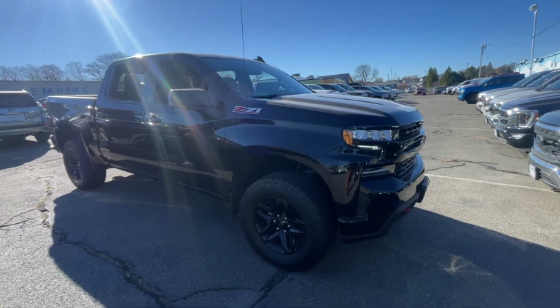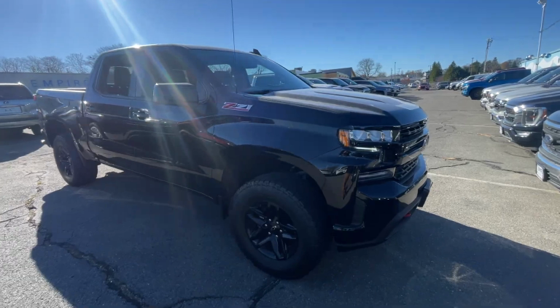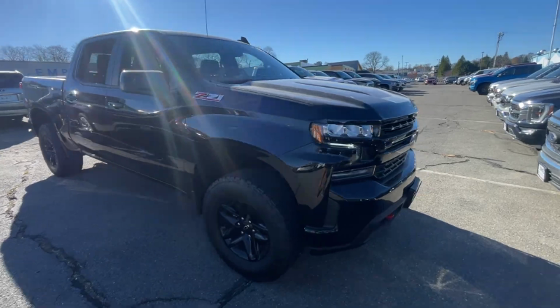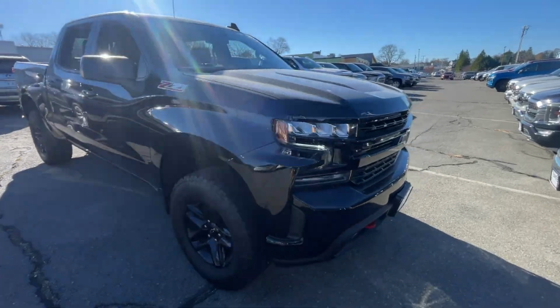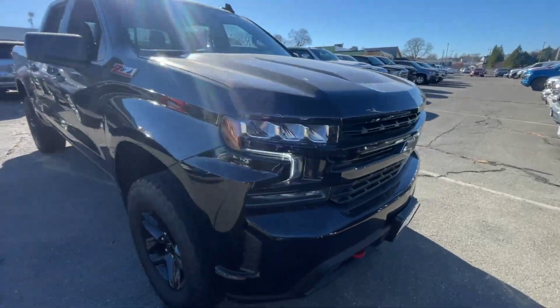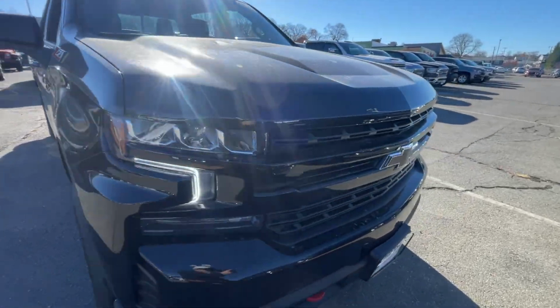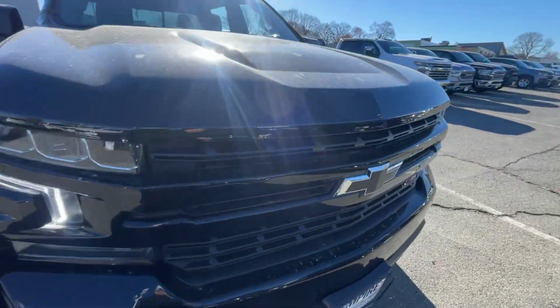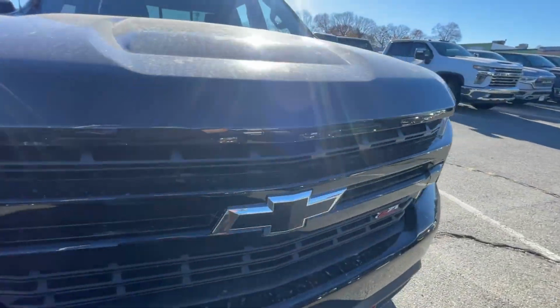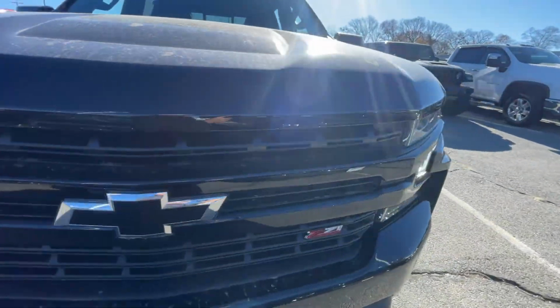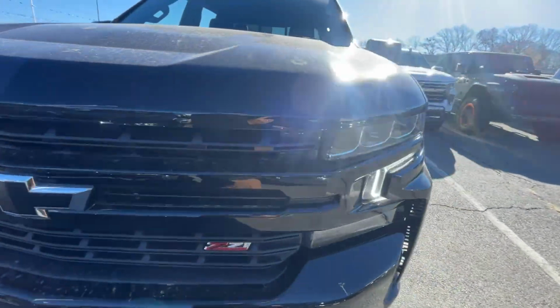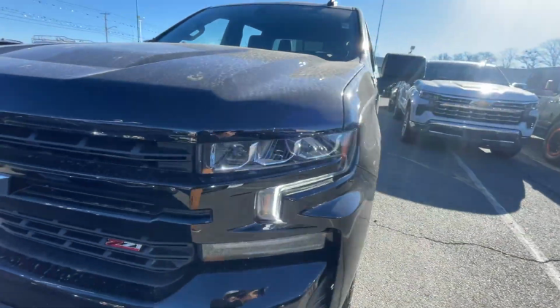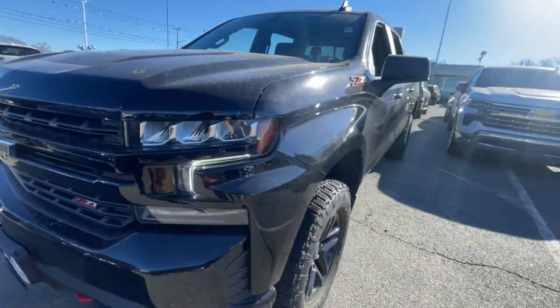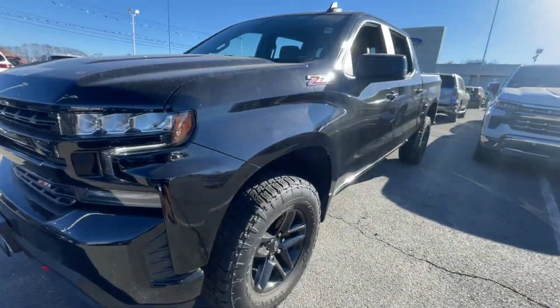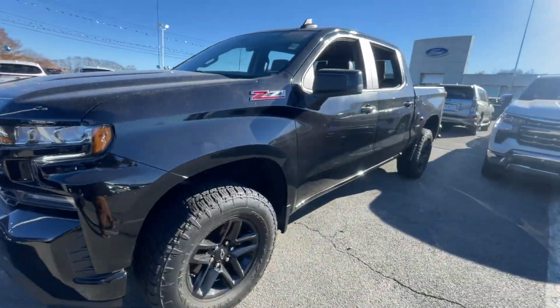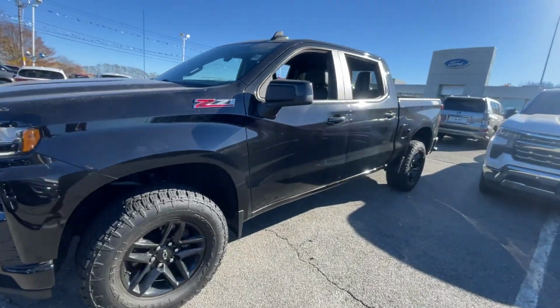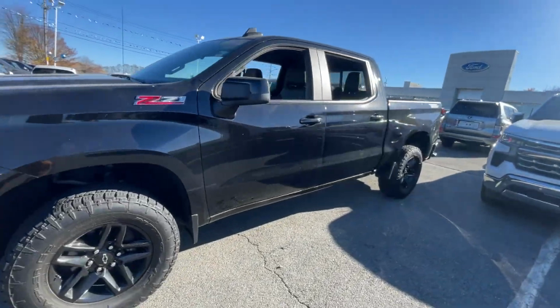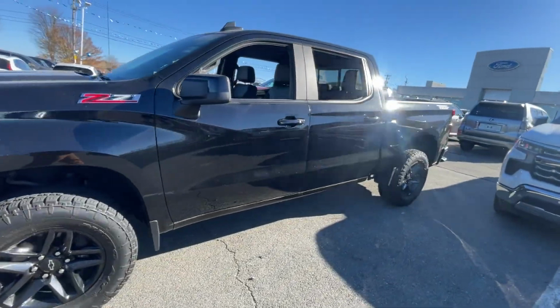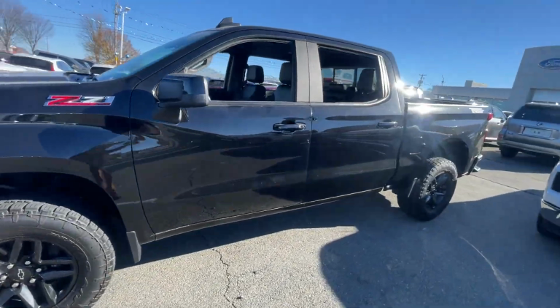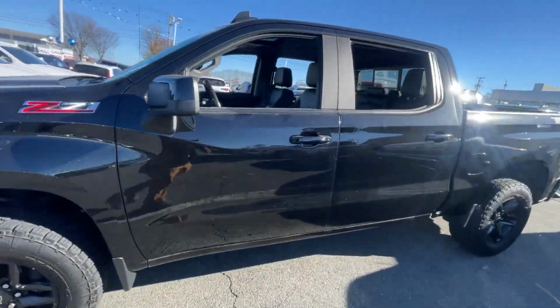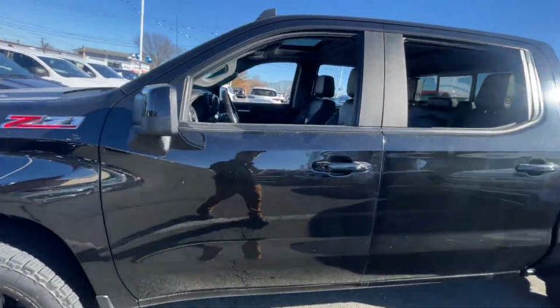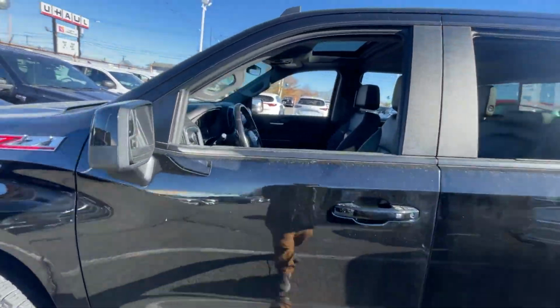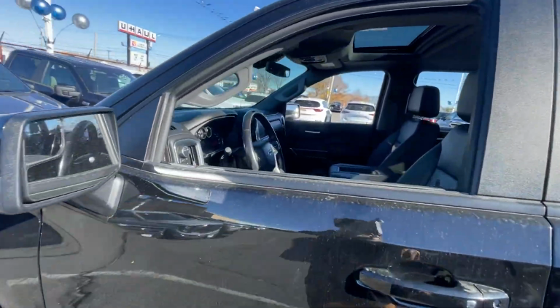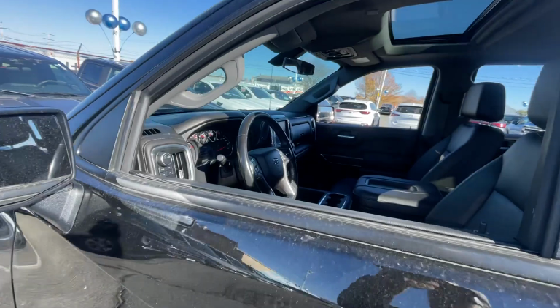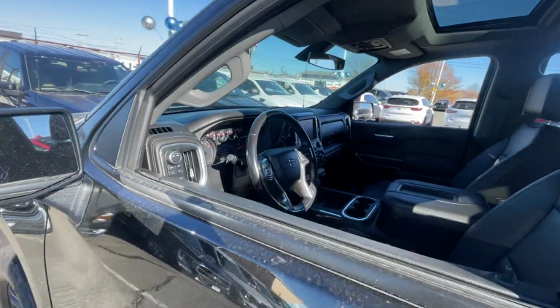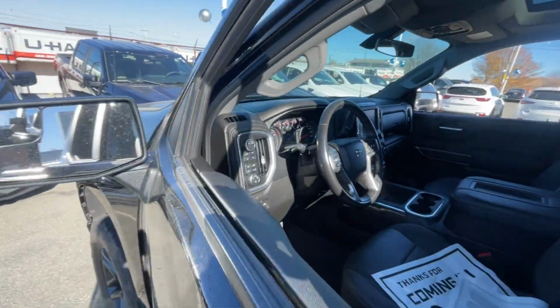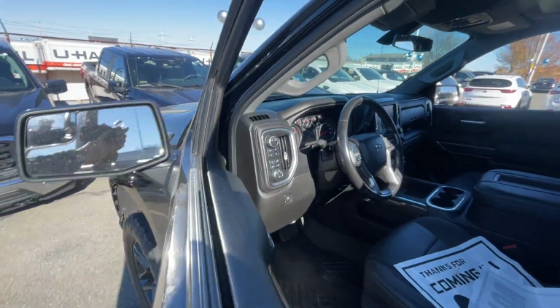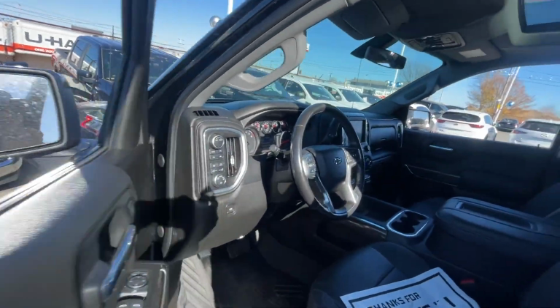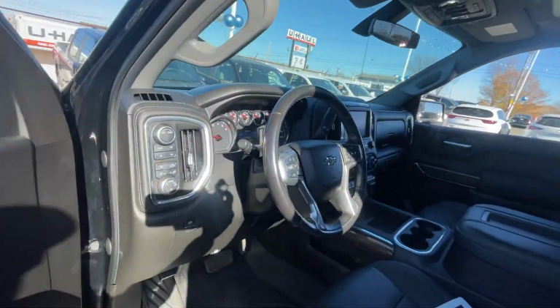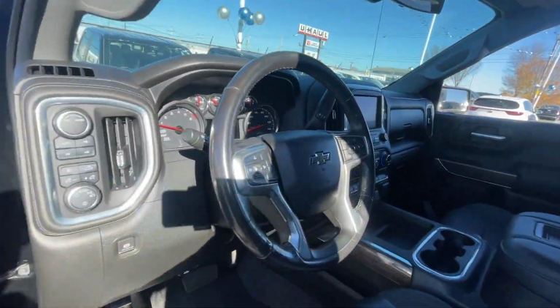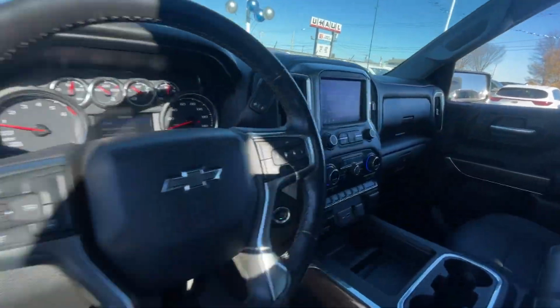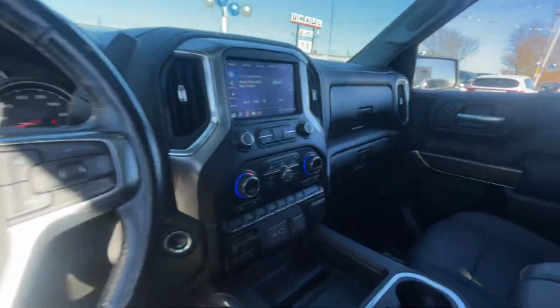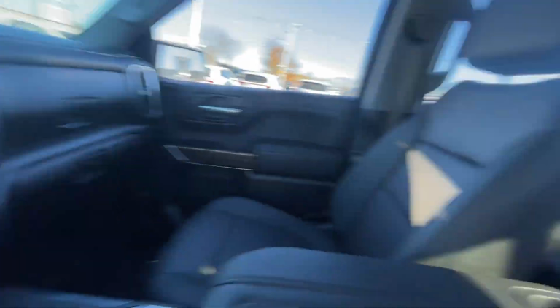2021 Chevrolet Silverado 1500 with less than 40,000 miles on the odometer. This pickup truck offers two full rows of seating for premium comfort.